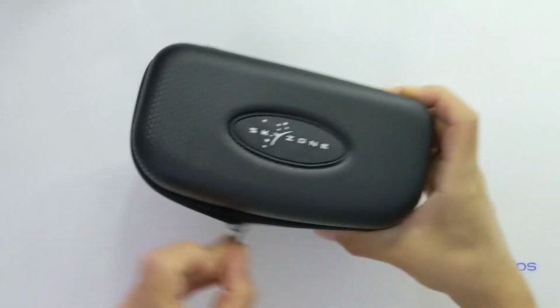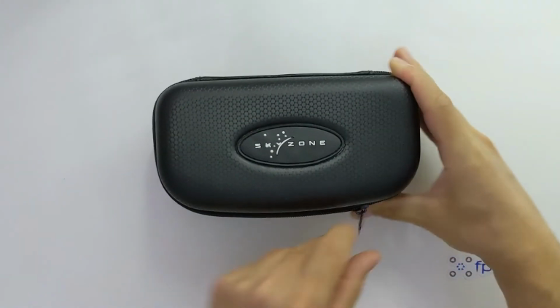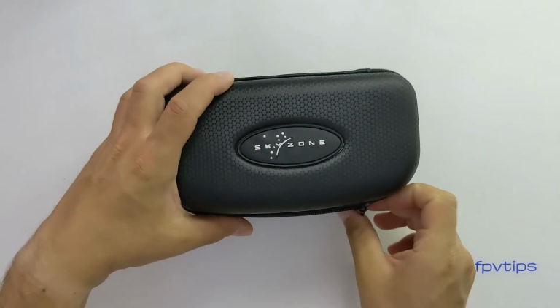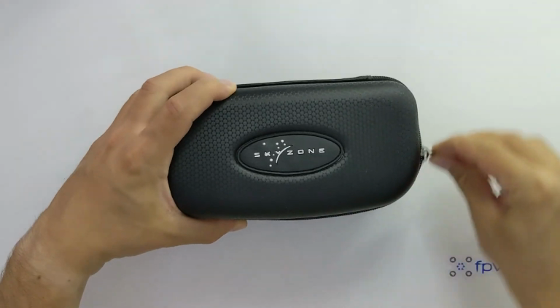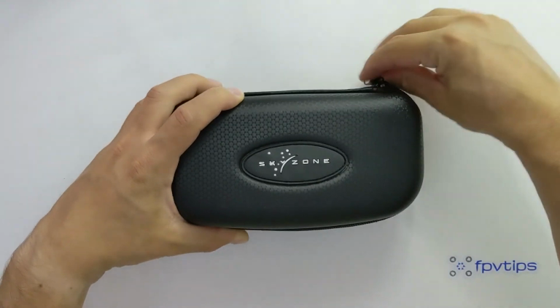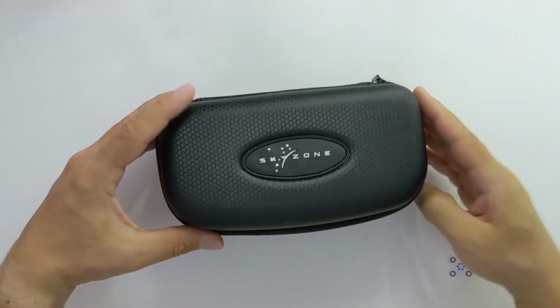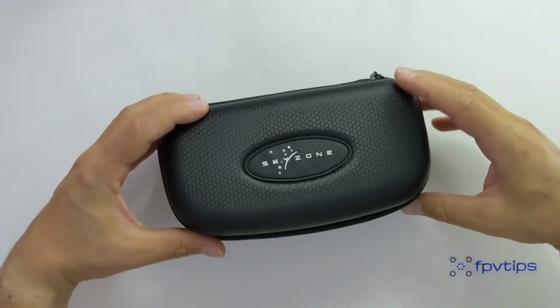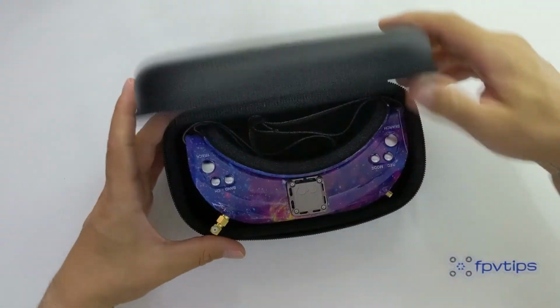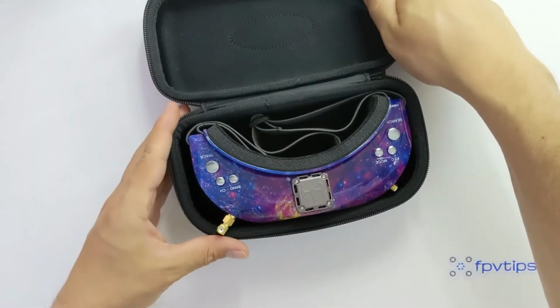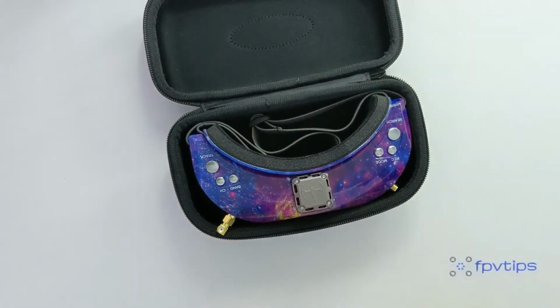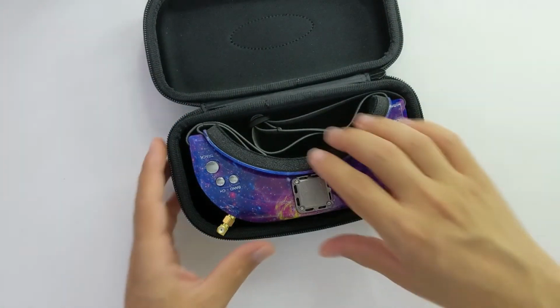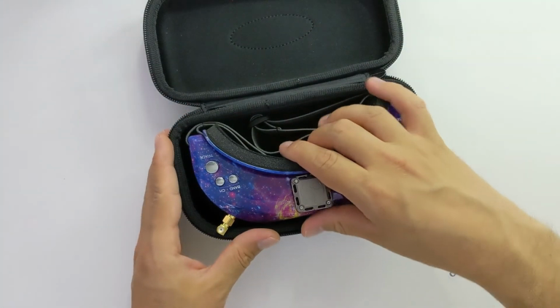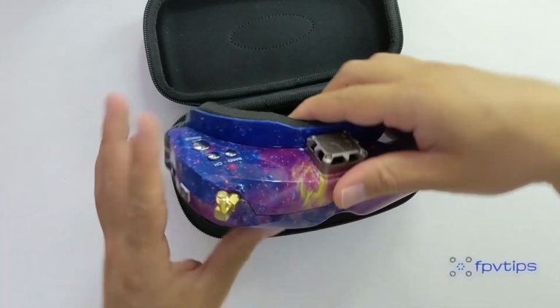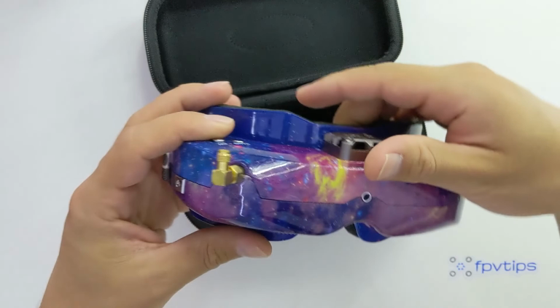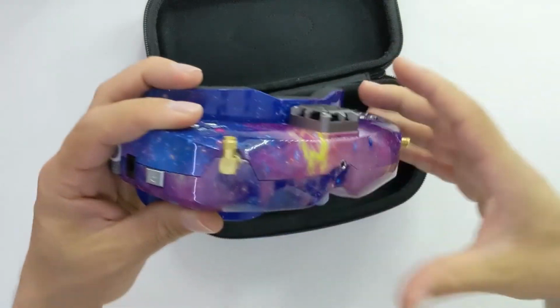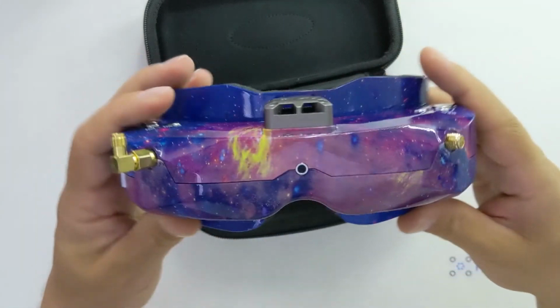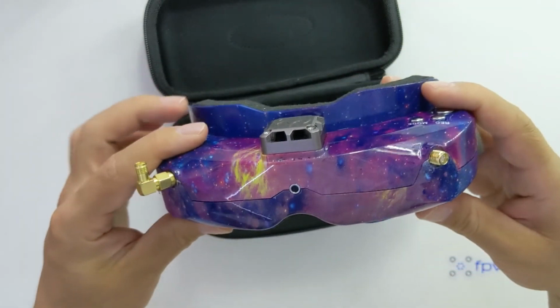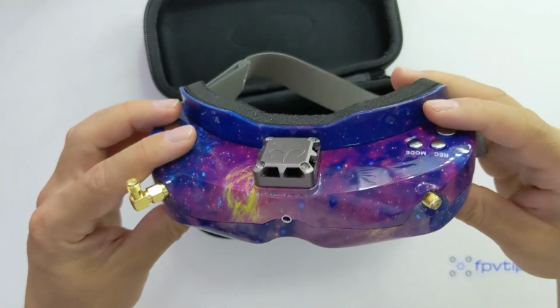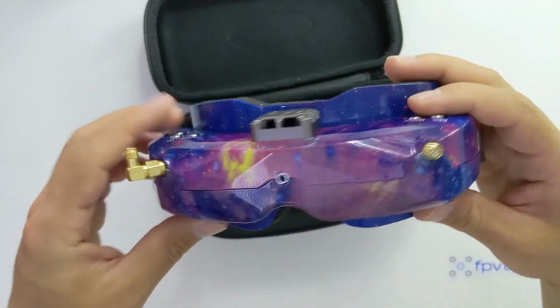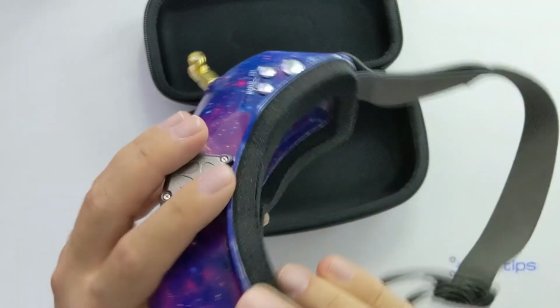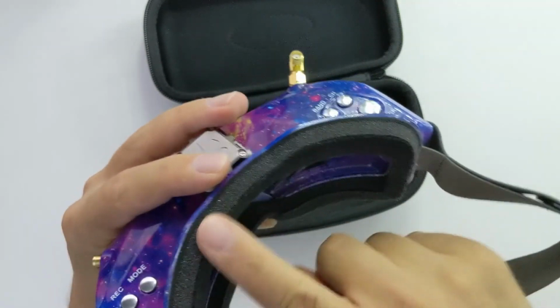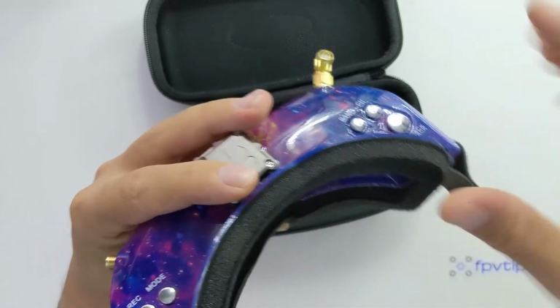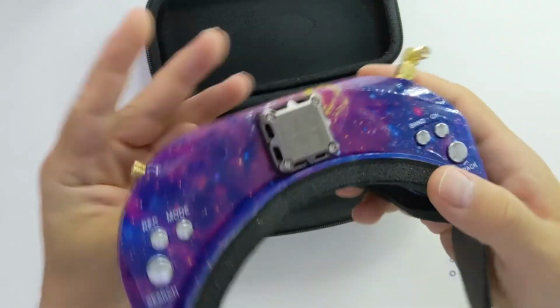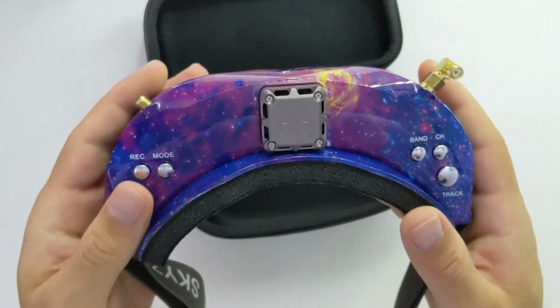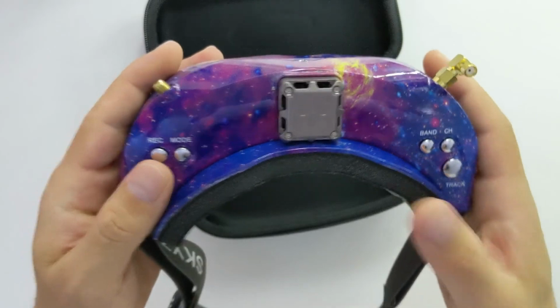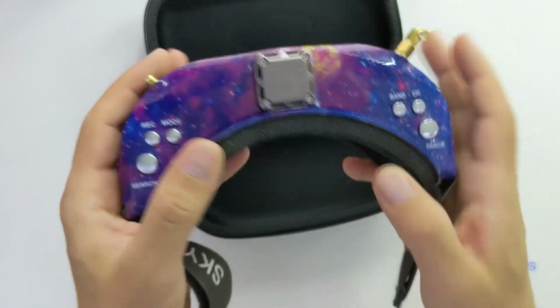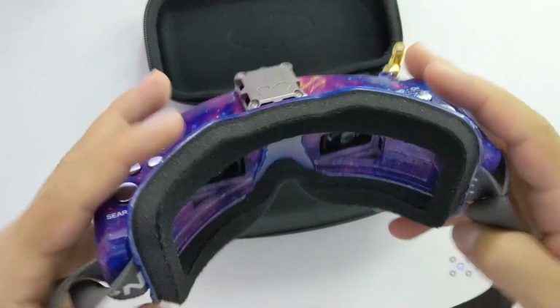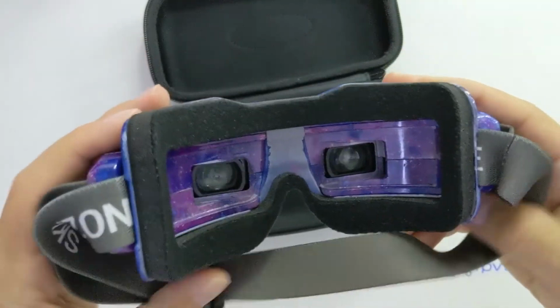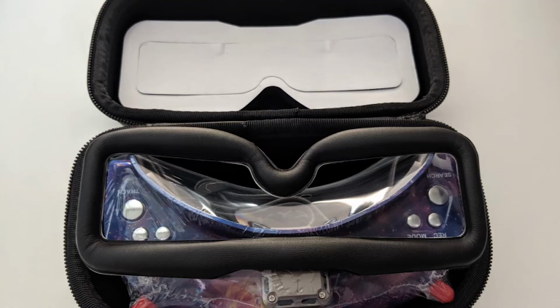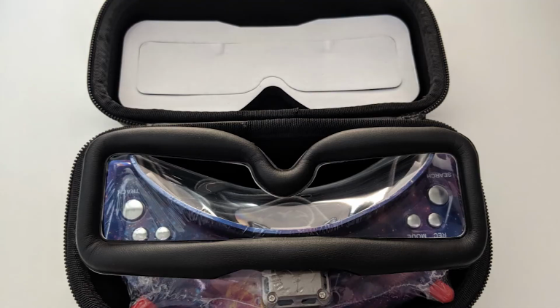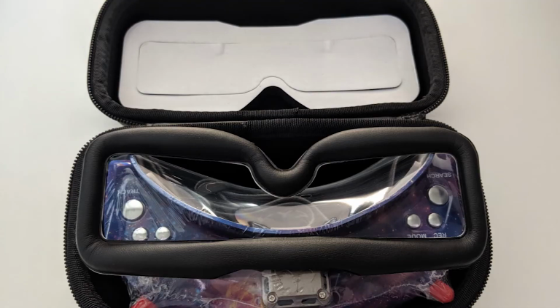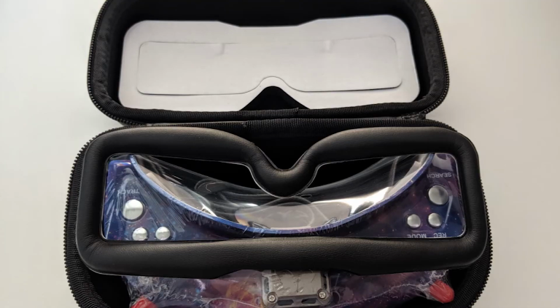The goggles come in this nice hard shell carry case which is pretty sturdy and high quality — it will probably do fine for daily transportation. Finally inside the case we find the goggles as well as a couple of foam paddings.